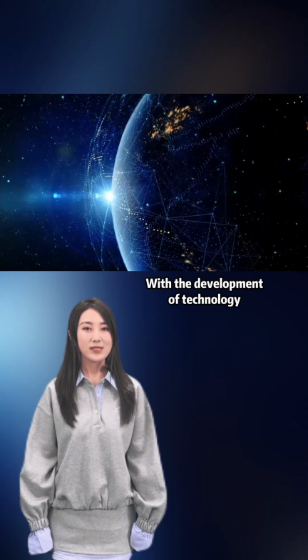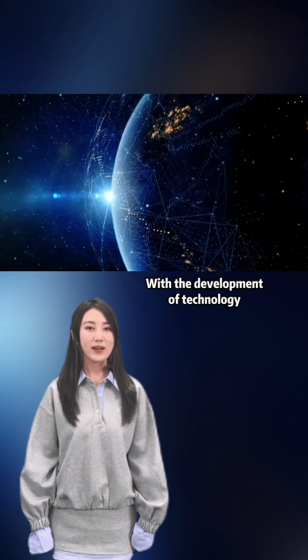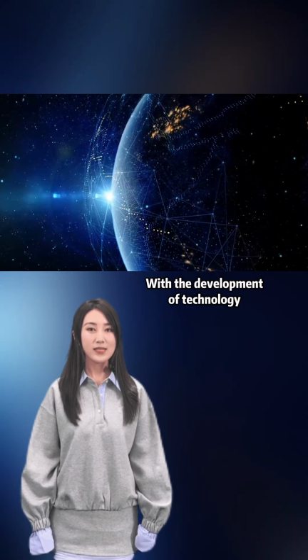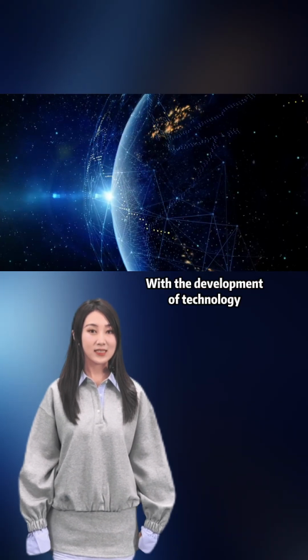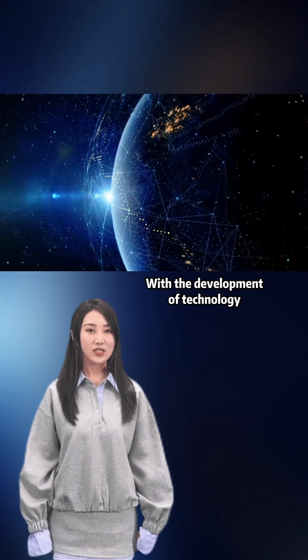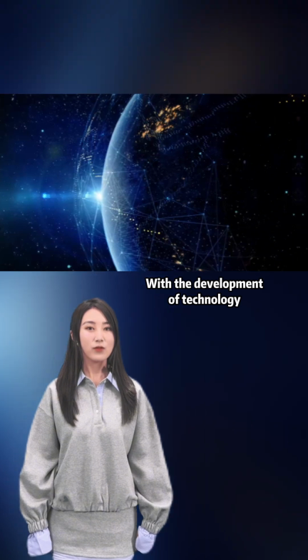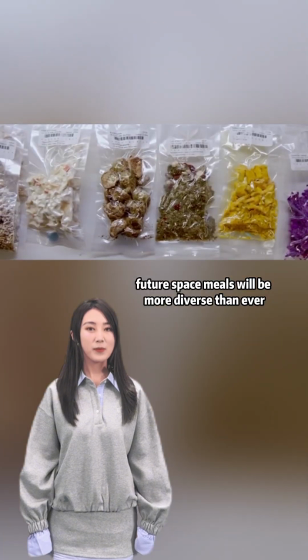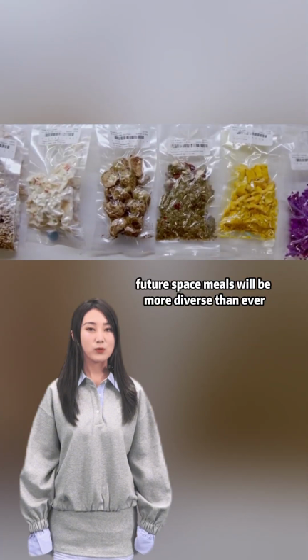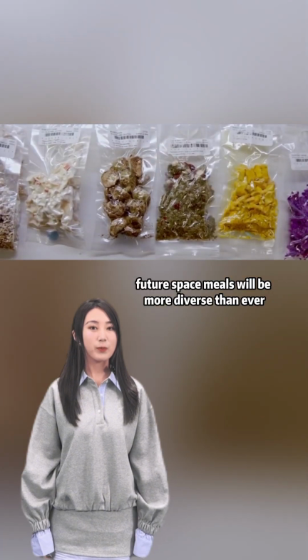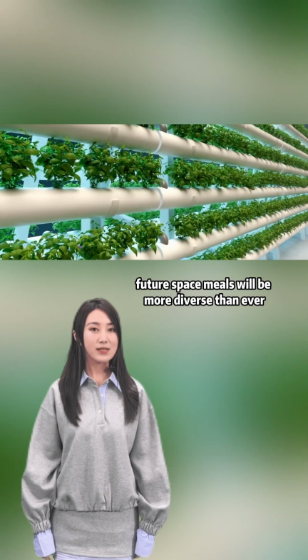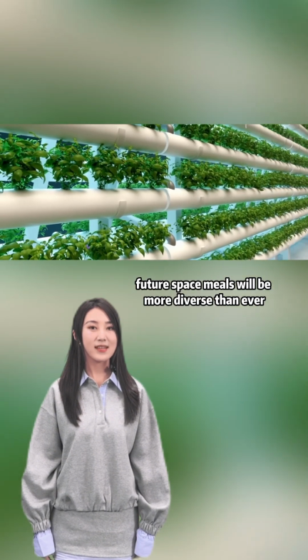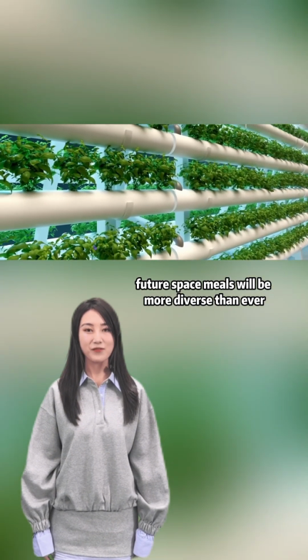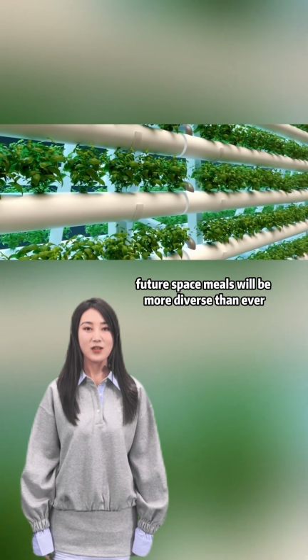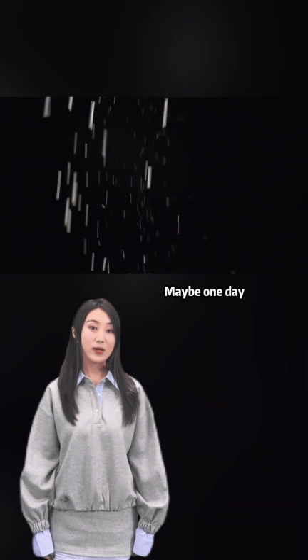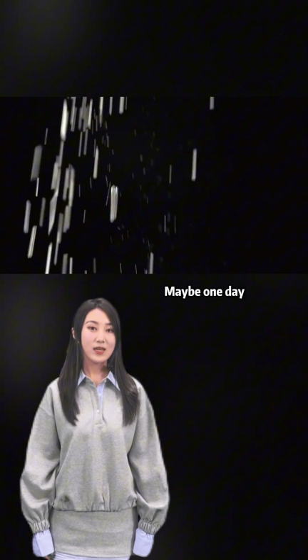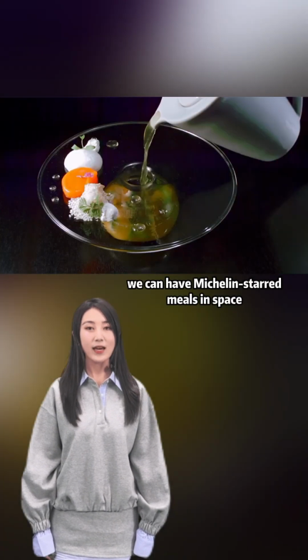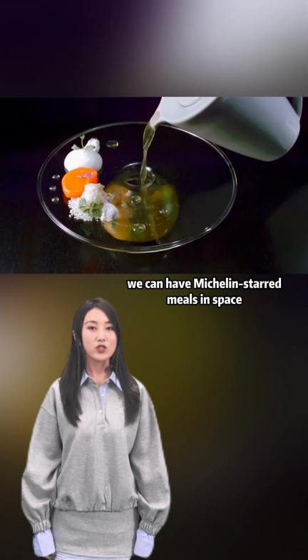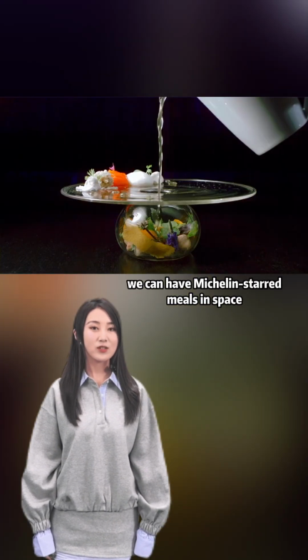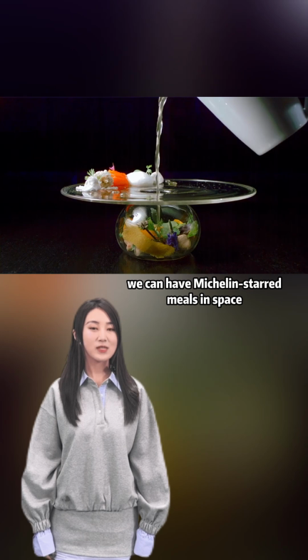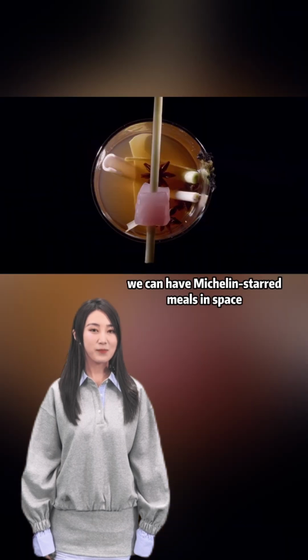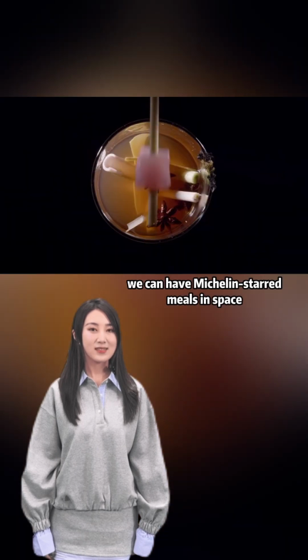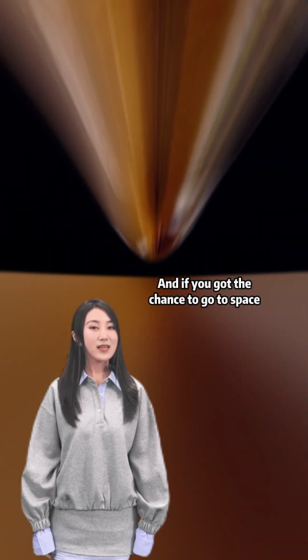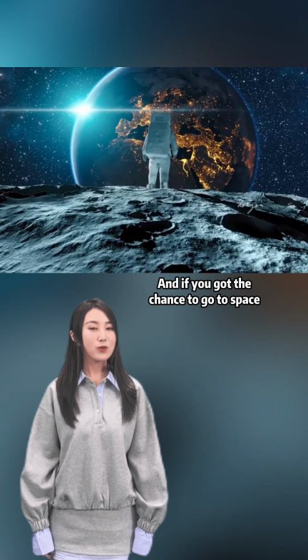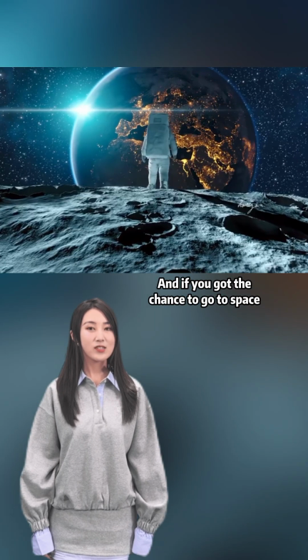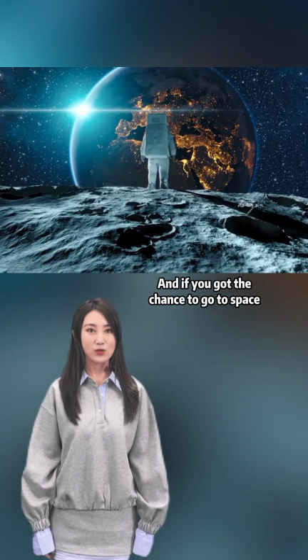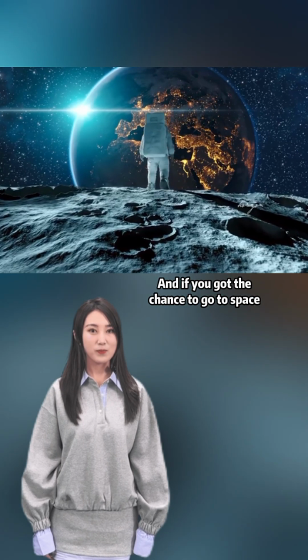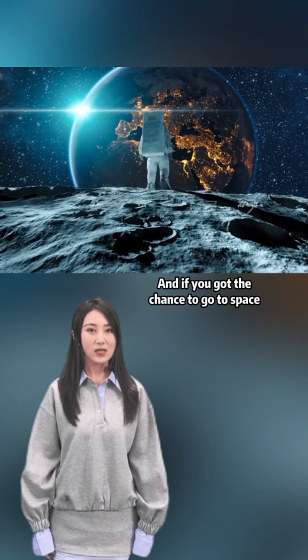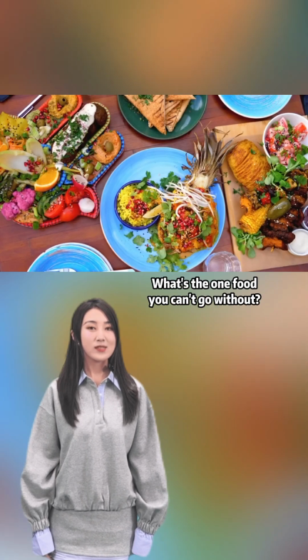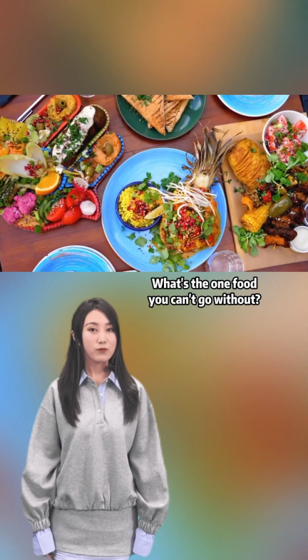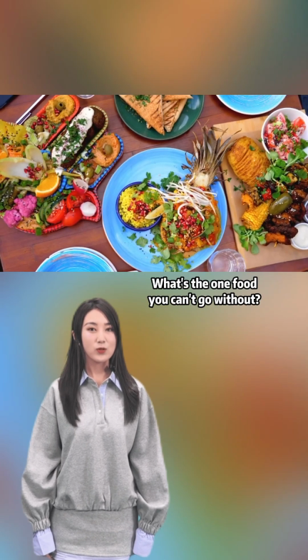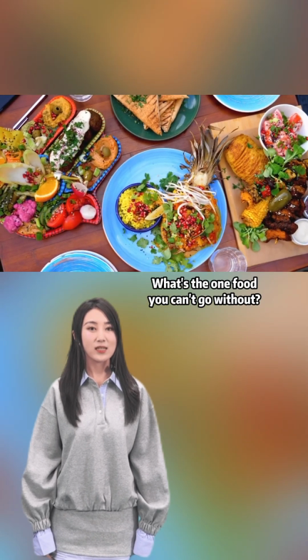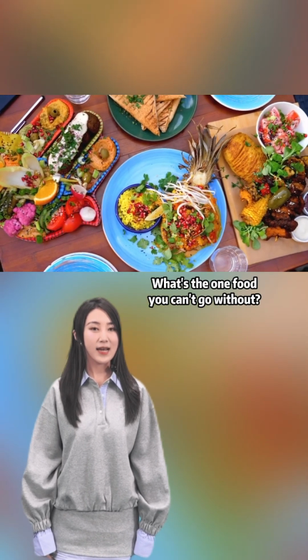With the development of technology, future space meals will be more diverse than ever. Maybe one day we can have Michelin-starred meals in space. And if you got the chance to go to space, what's the one food you can't go without?